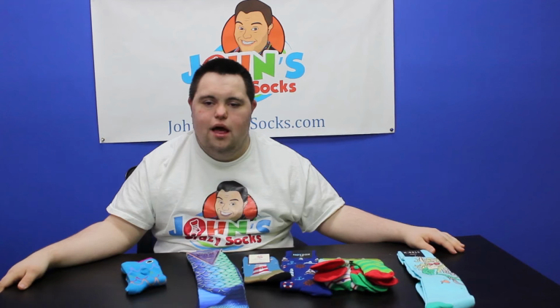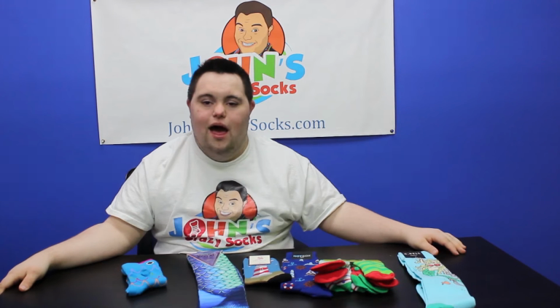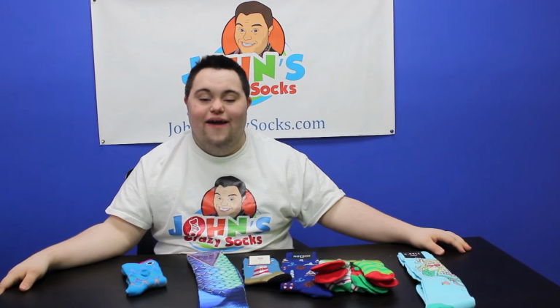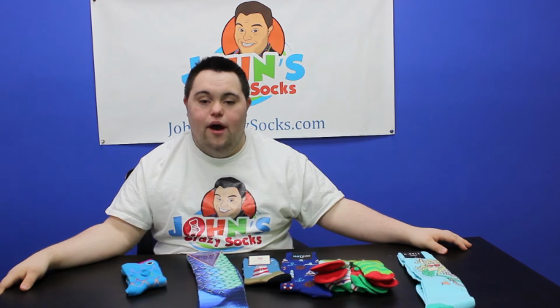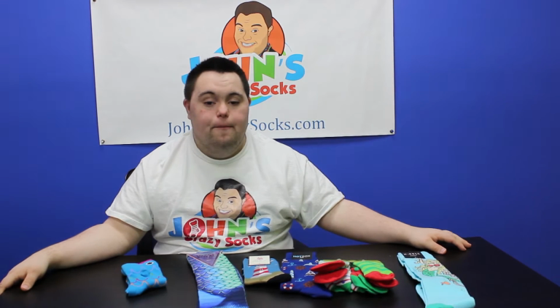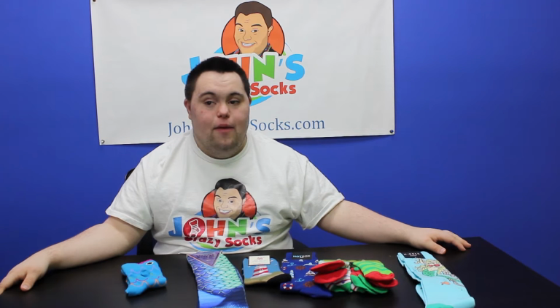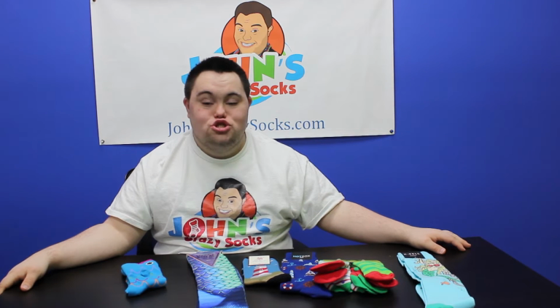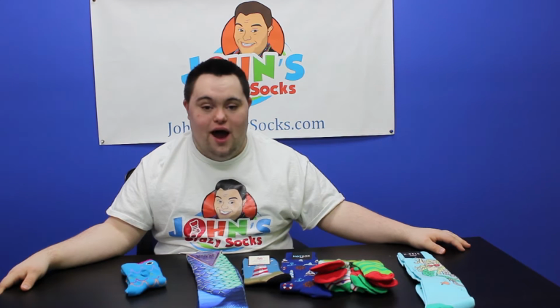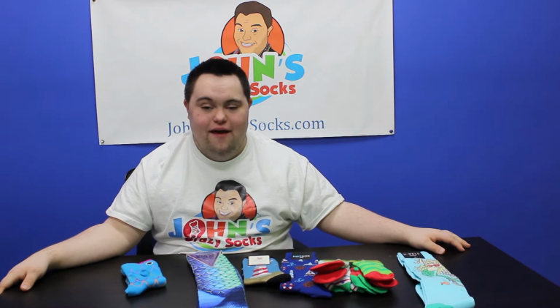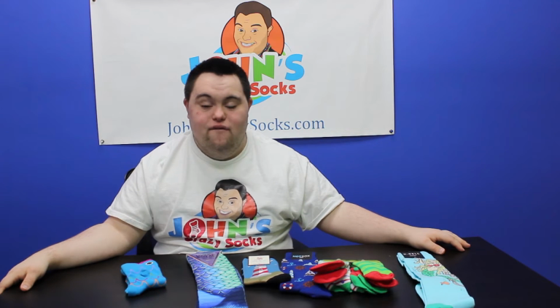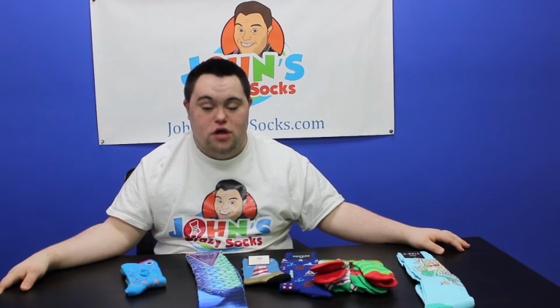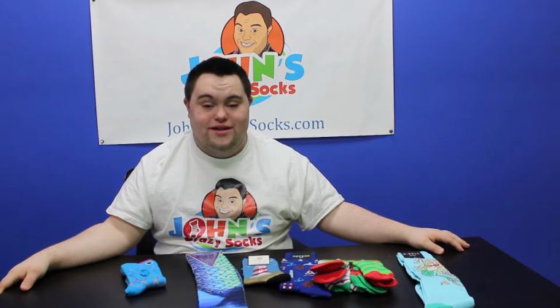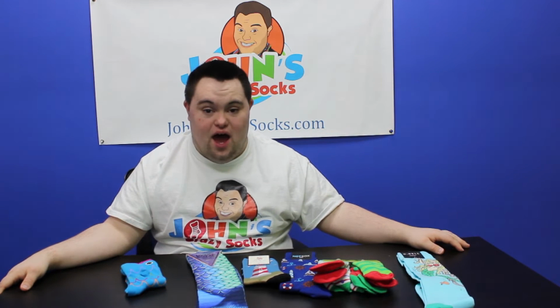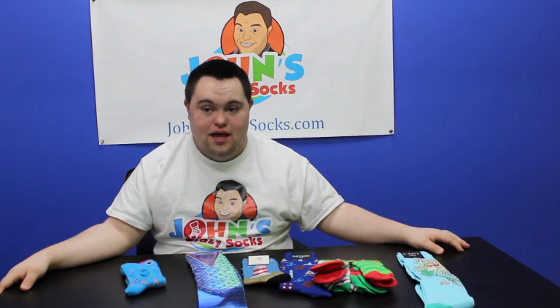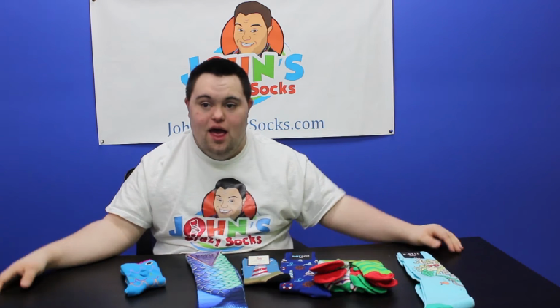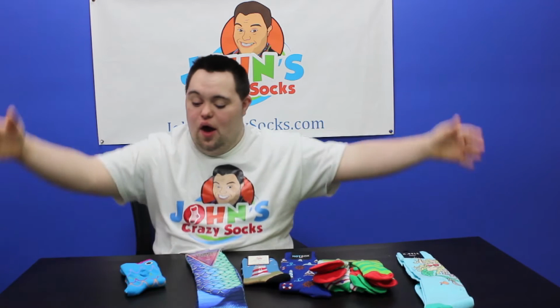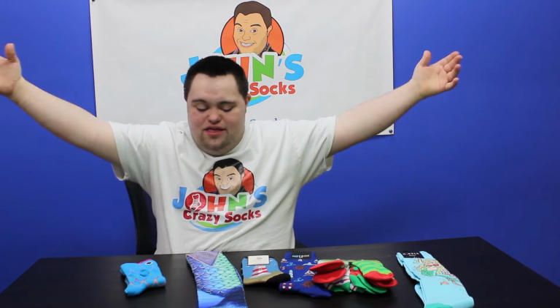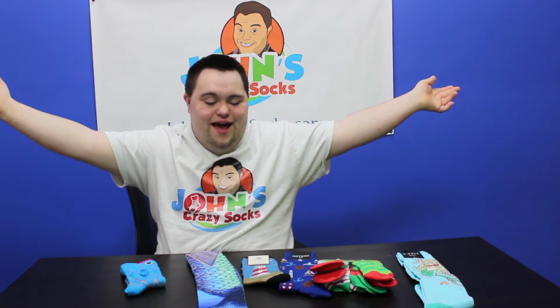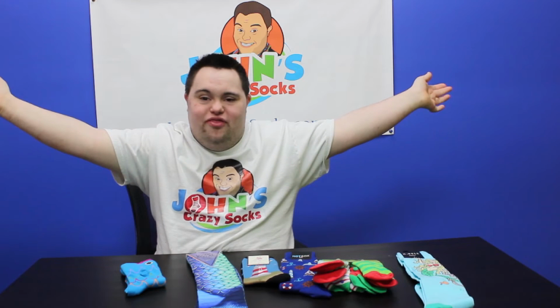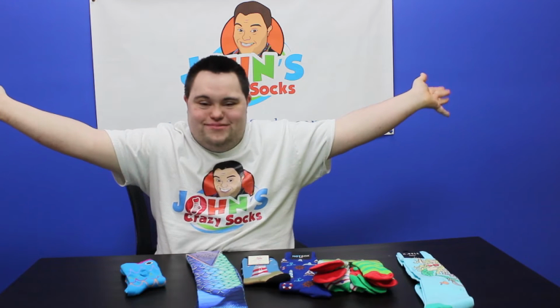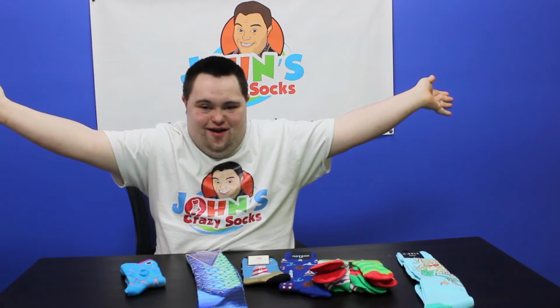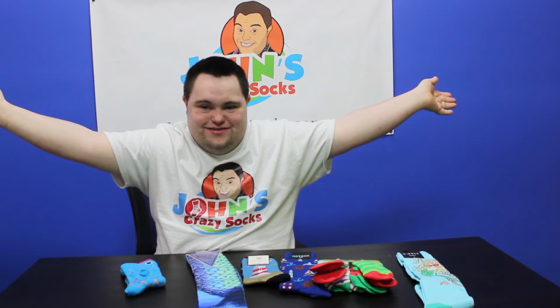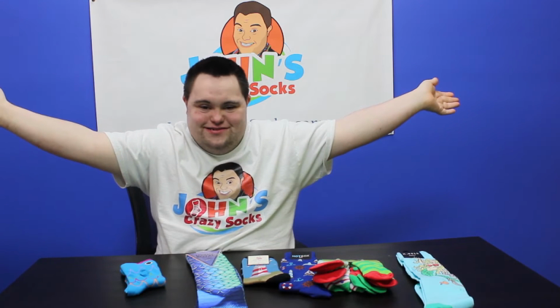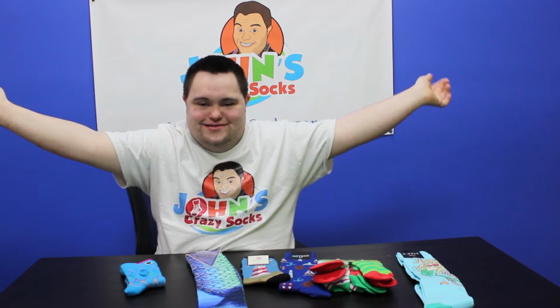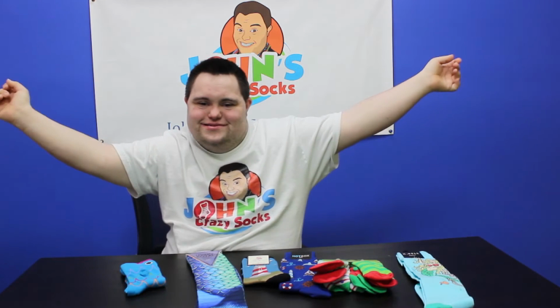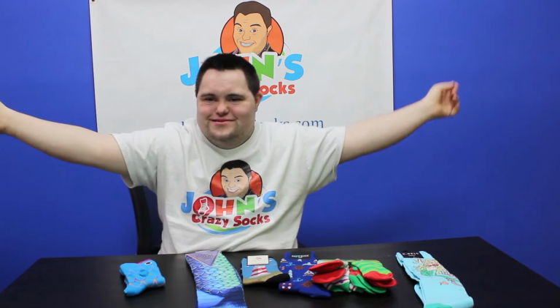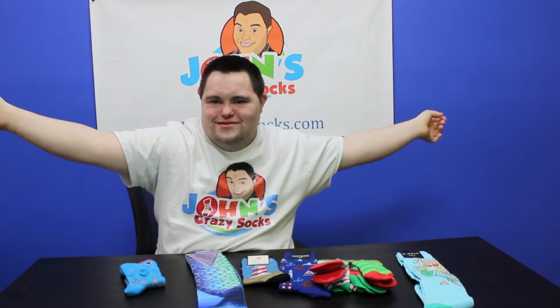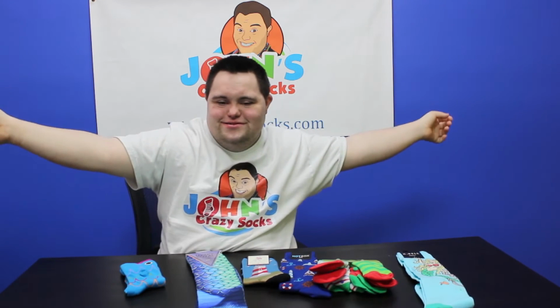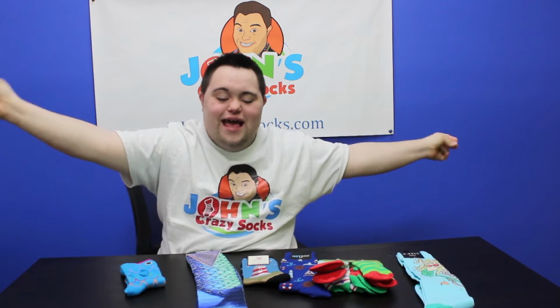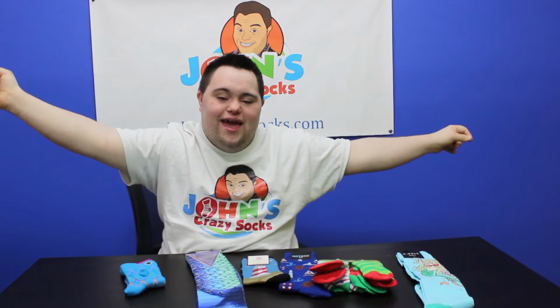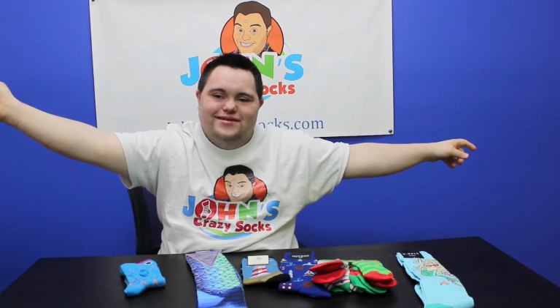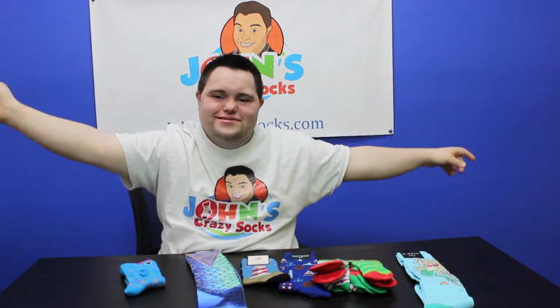Hi everyone, my name is Sean from John's Crazy Socks. It's summer theme socks. Summer is slowly approaching here at John's Crazy Socks.